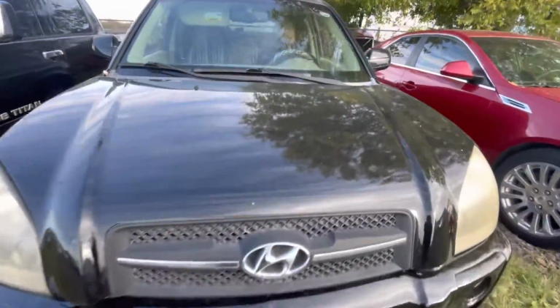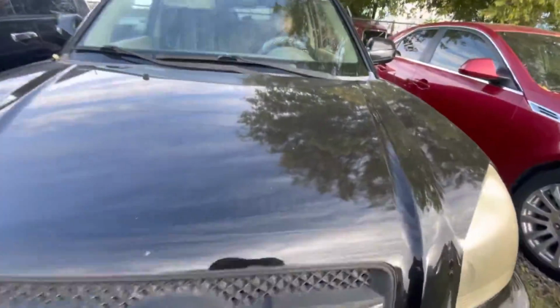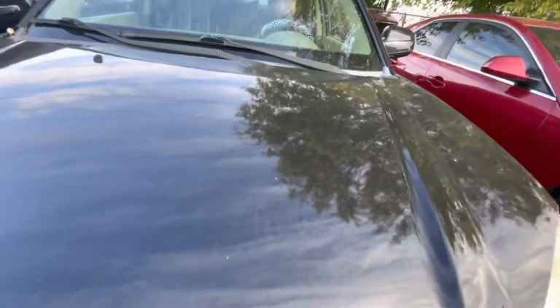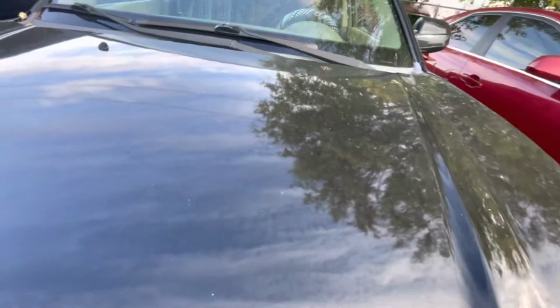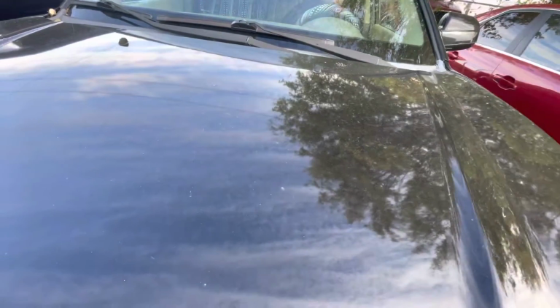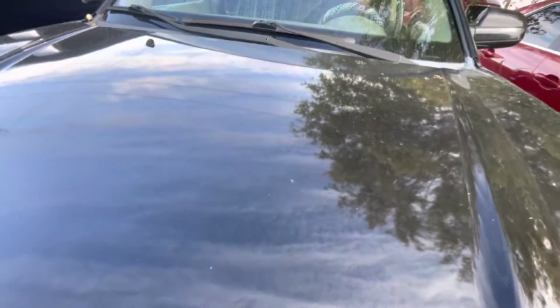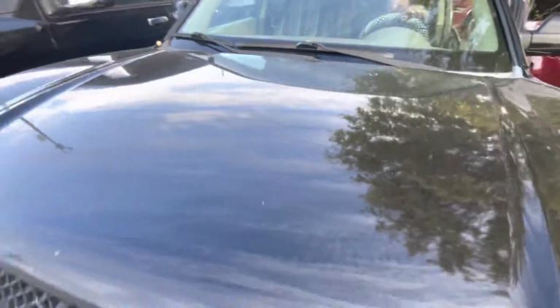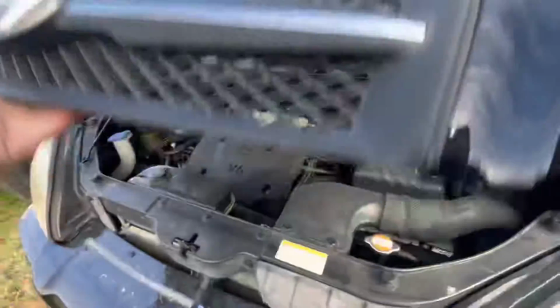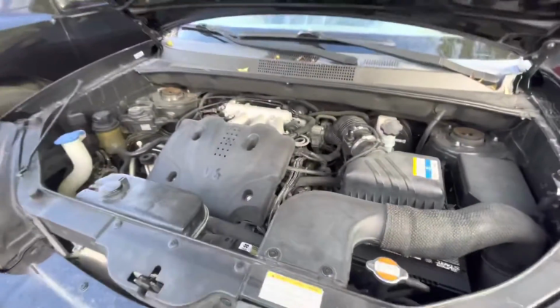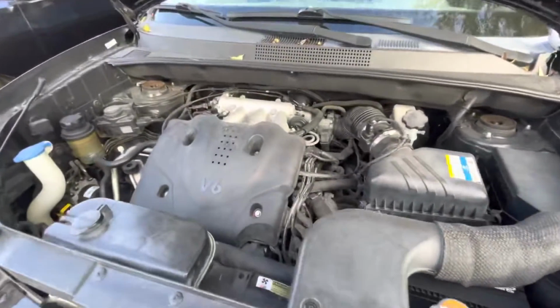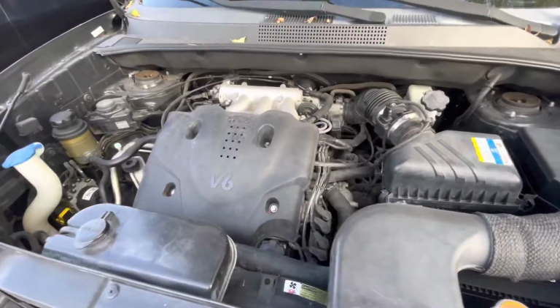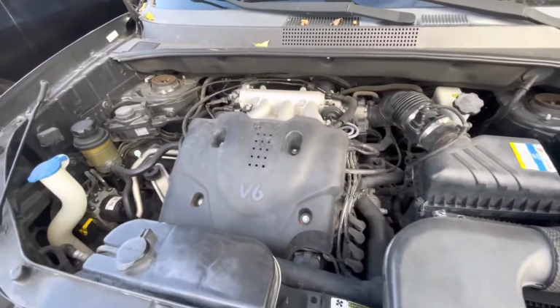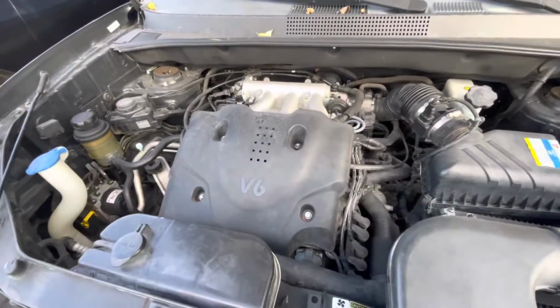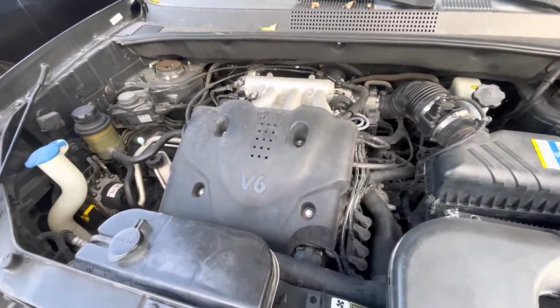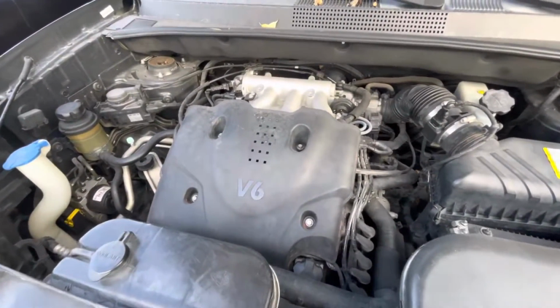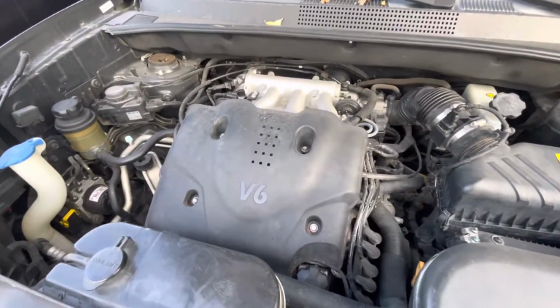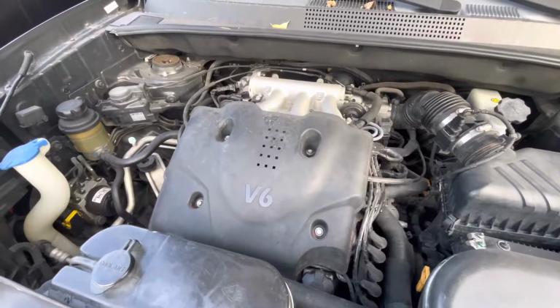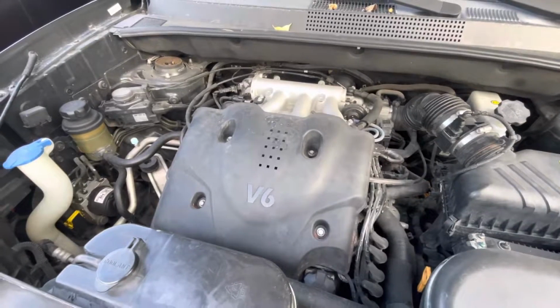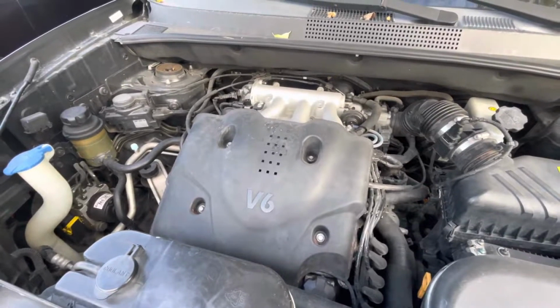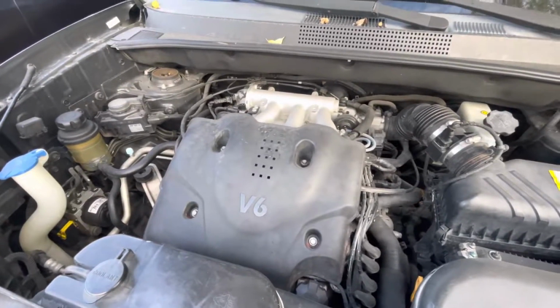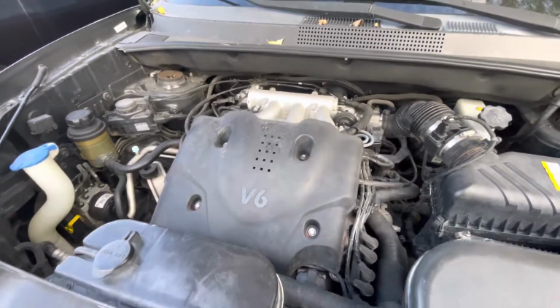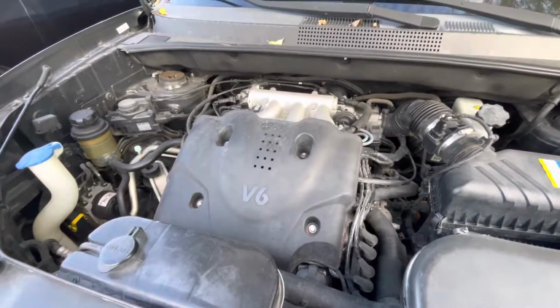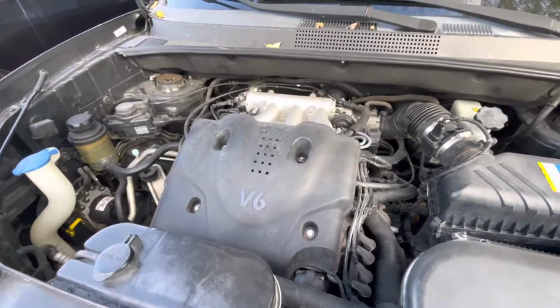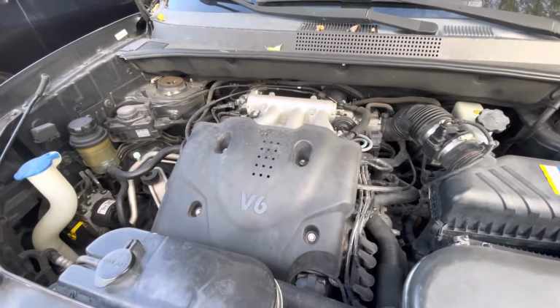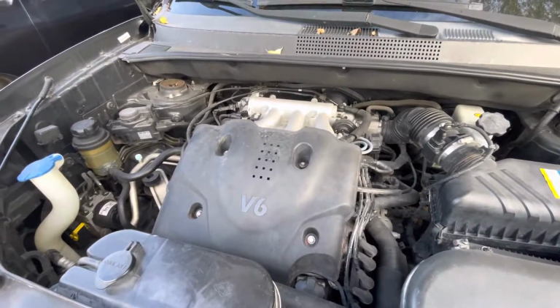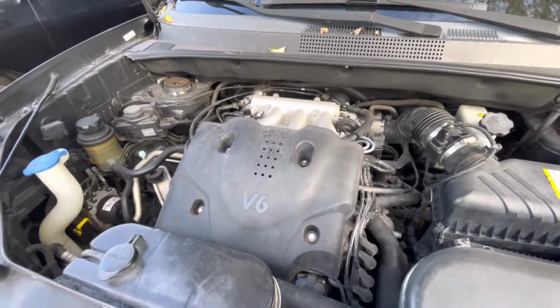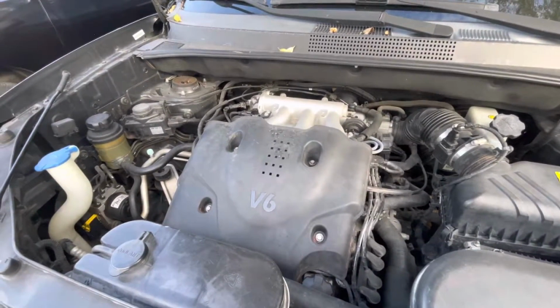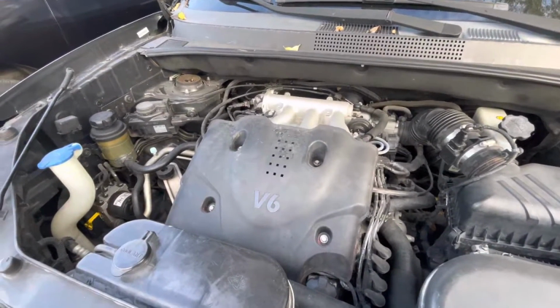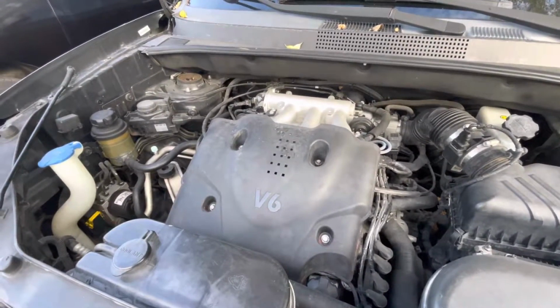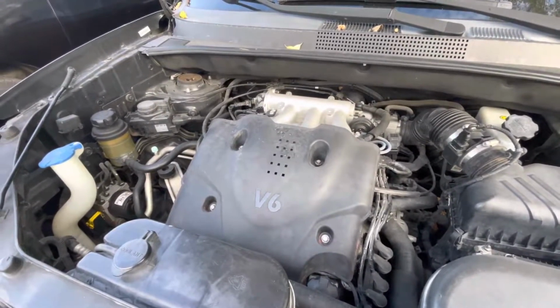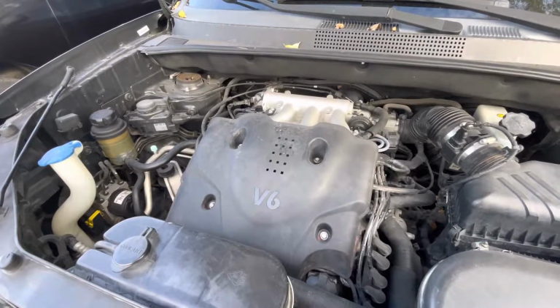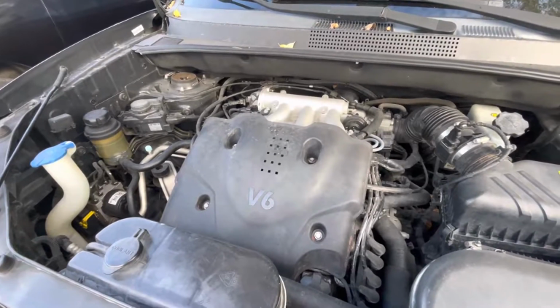Check it under the hood real quick. This is your 2.7 liter, six-cylinder.